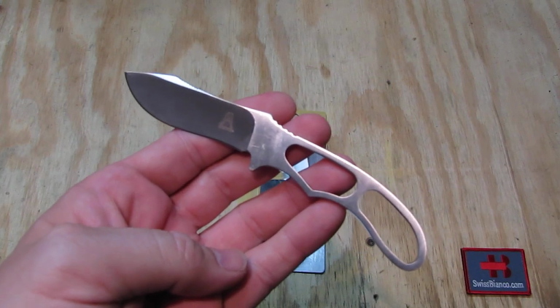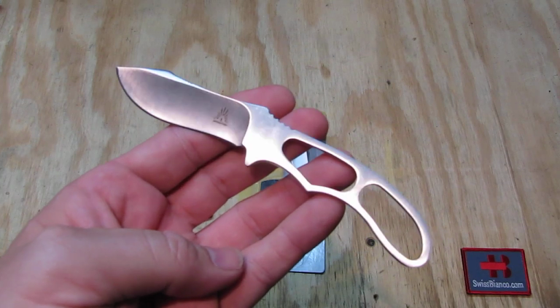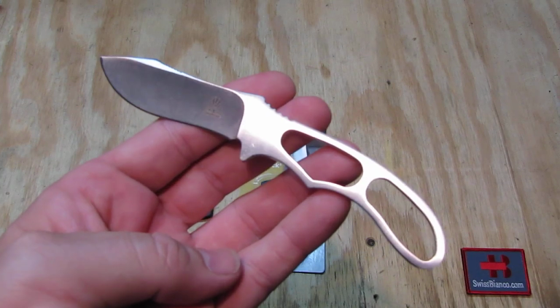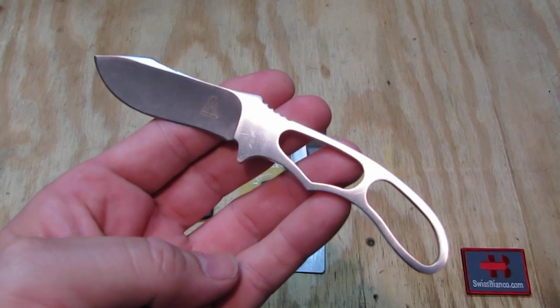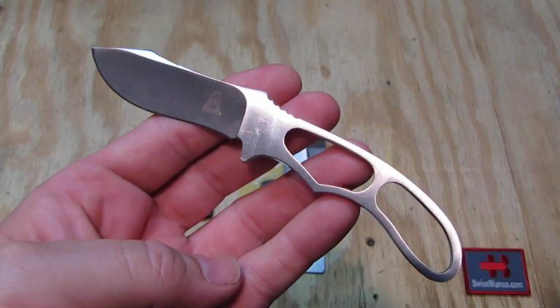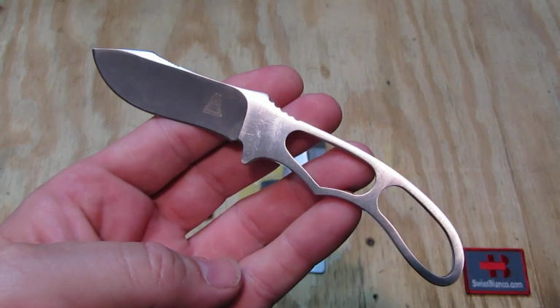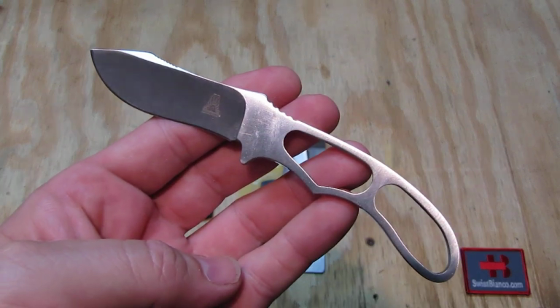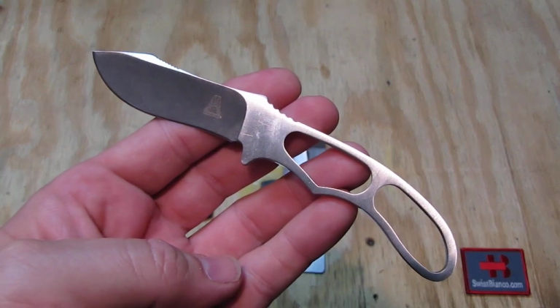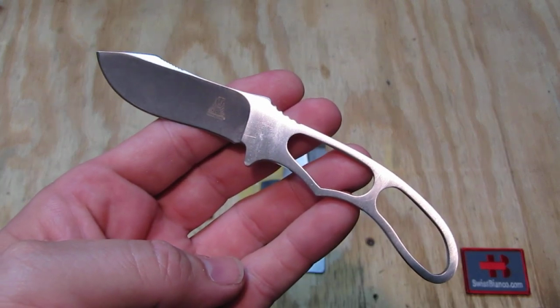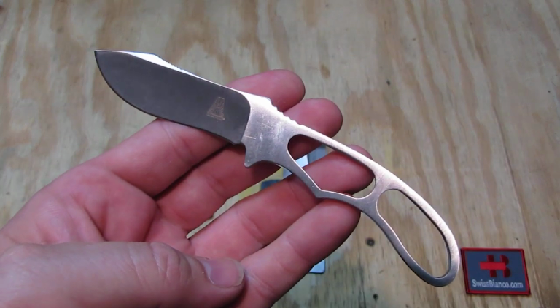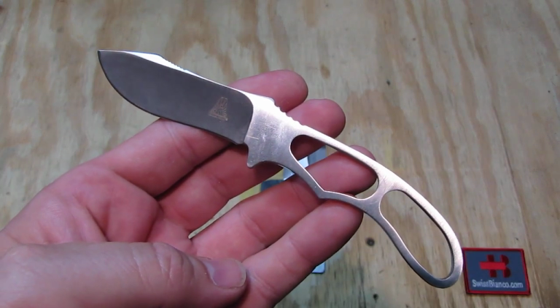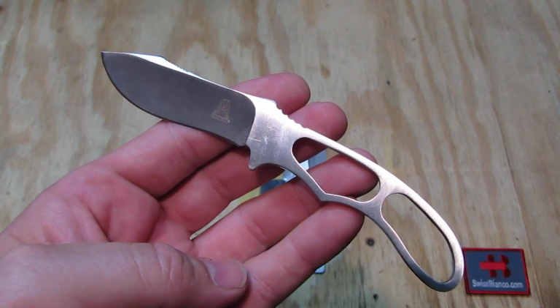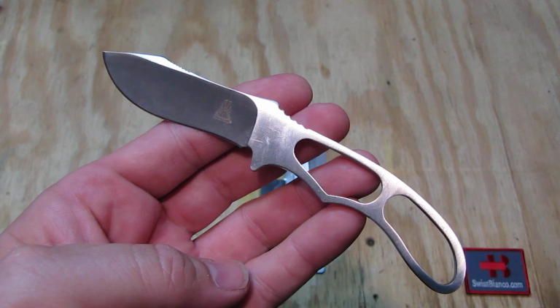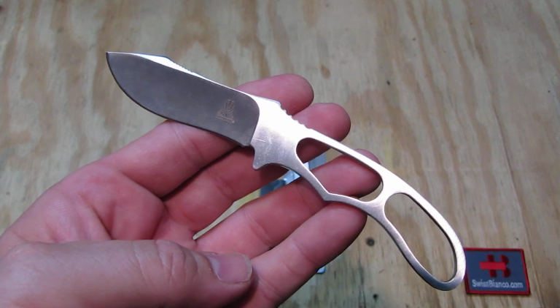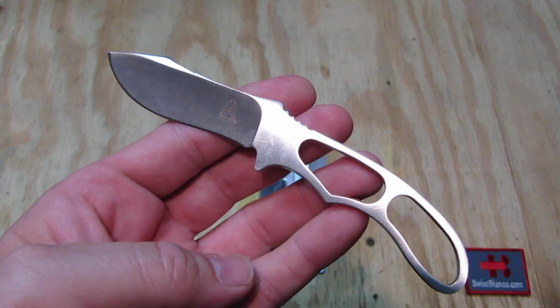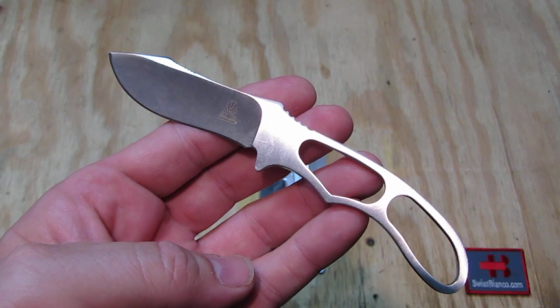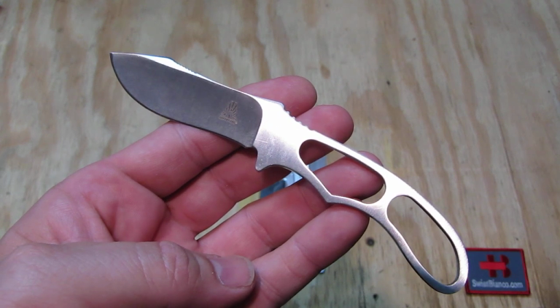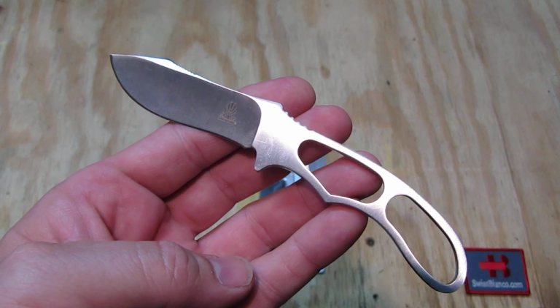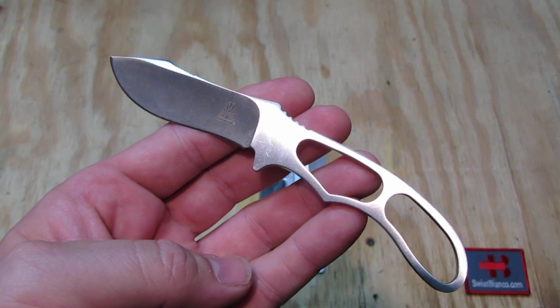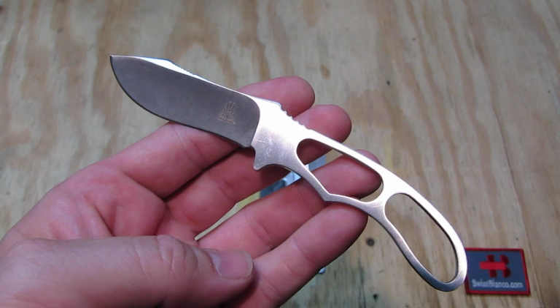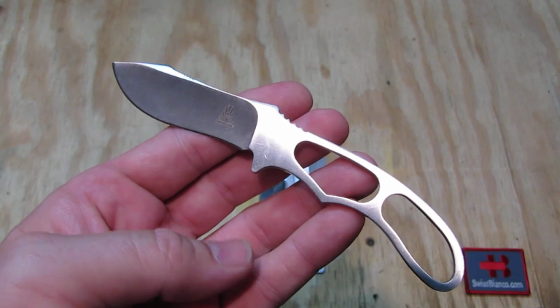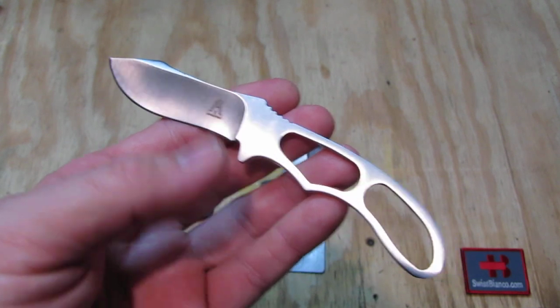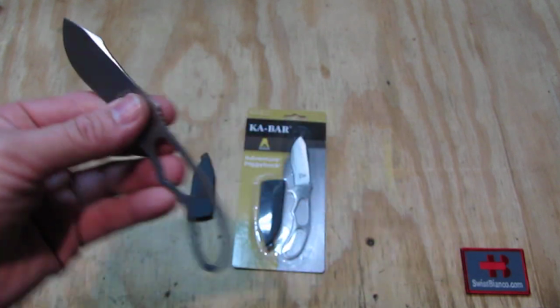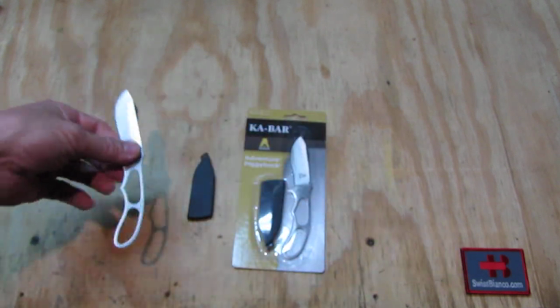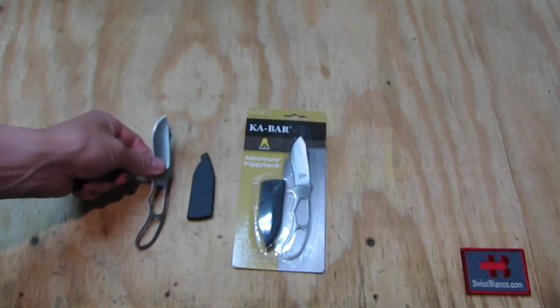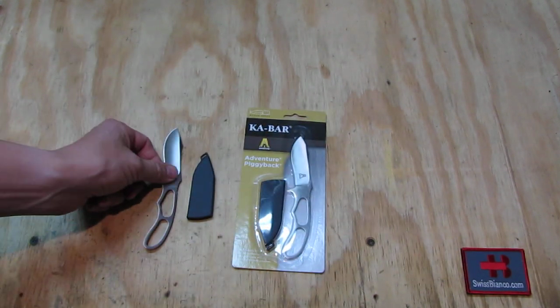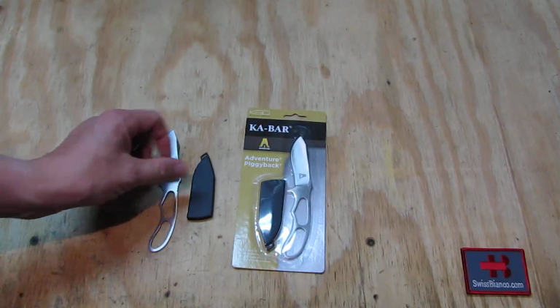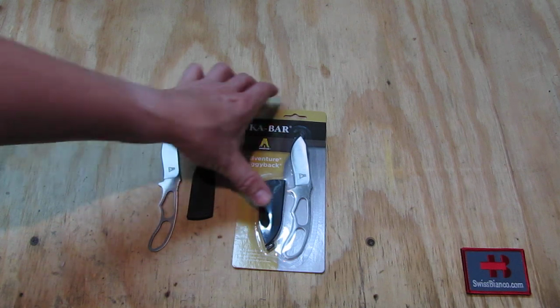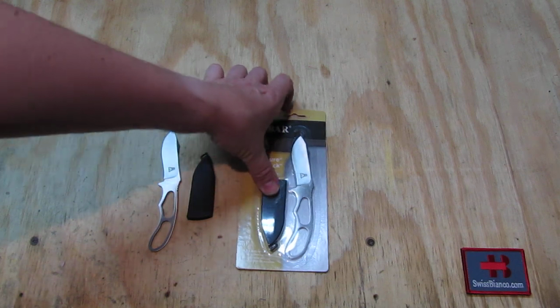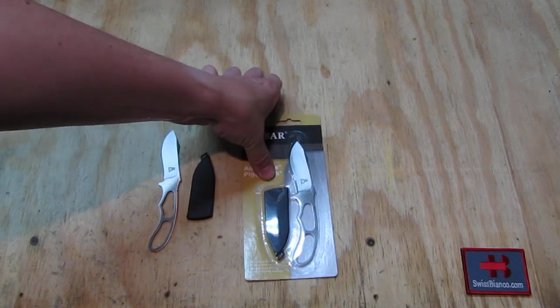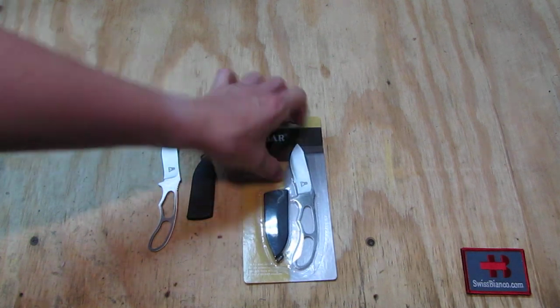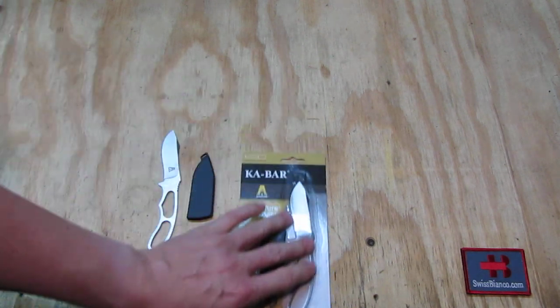Hello, my name is Luis Bianco. In this video I will talk about the K-Bar Adventure Piggyback. It's a typical neck knife or pocket knife.